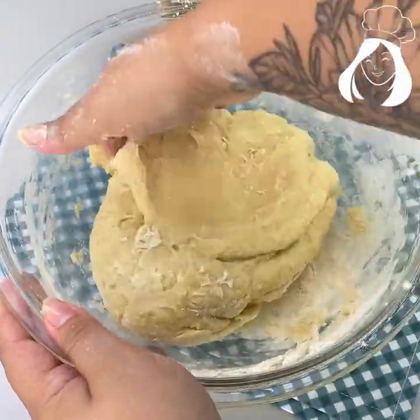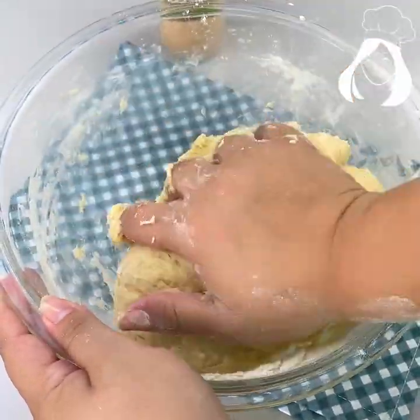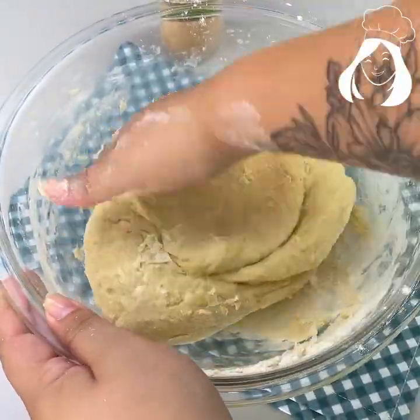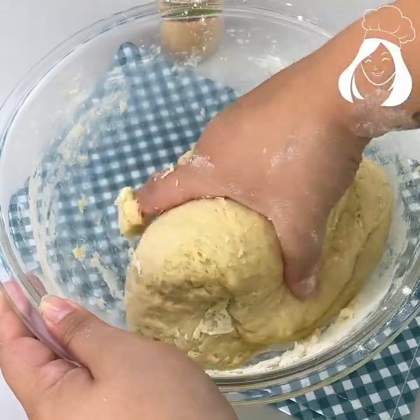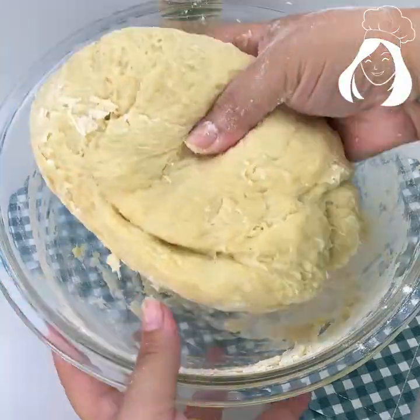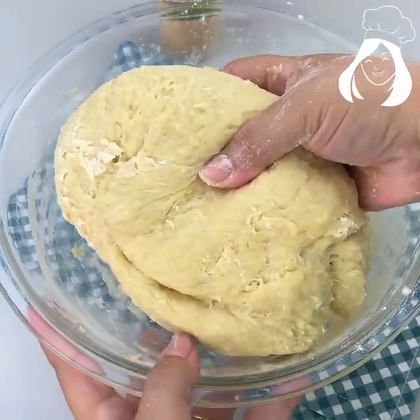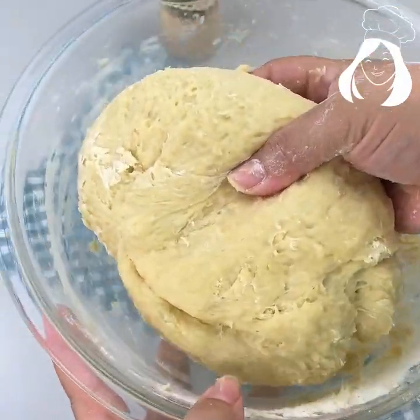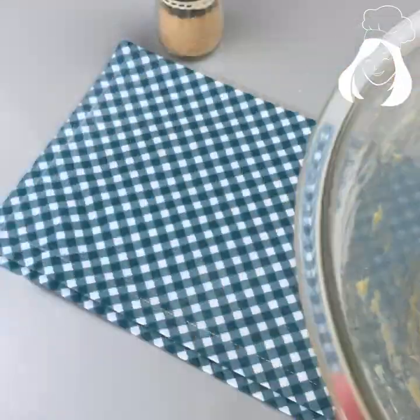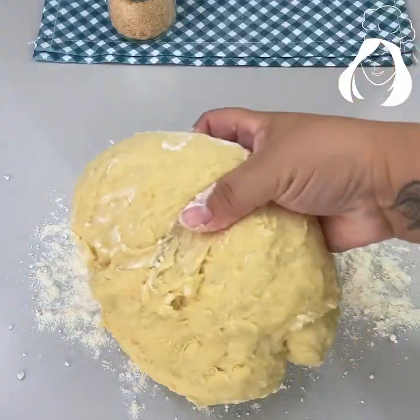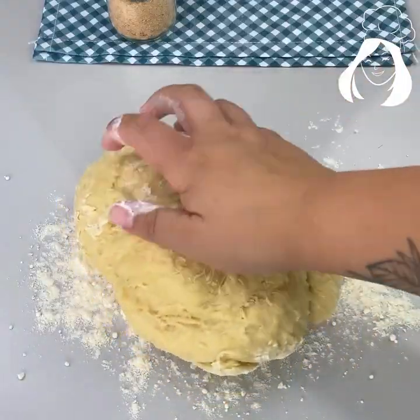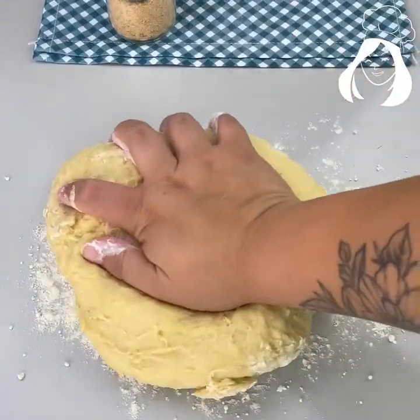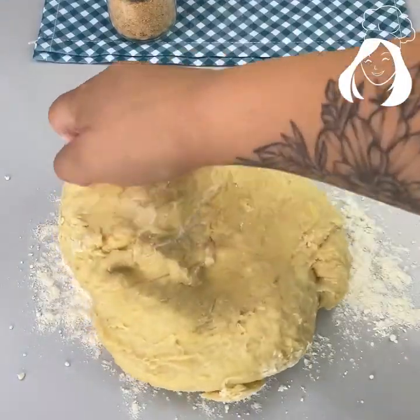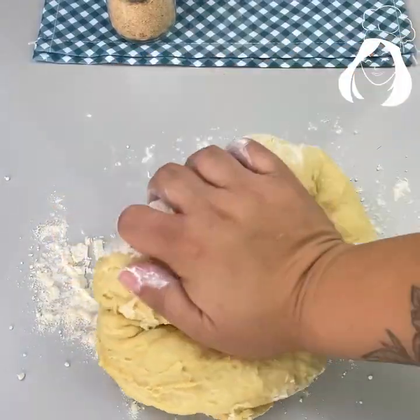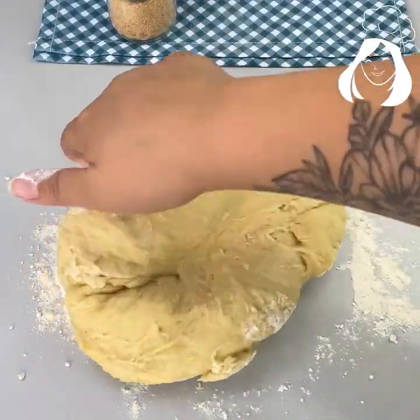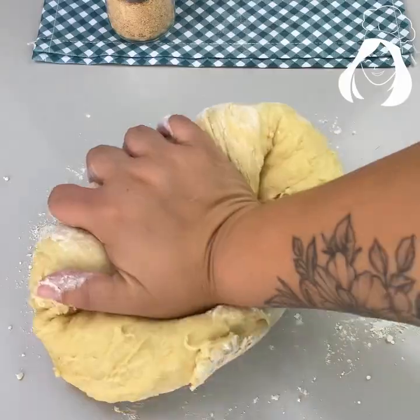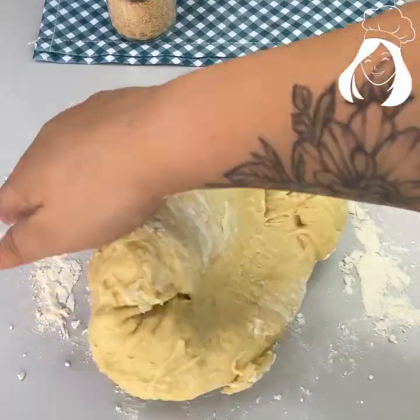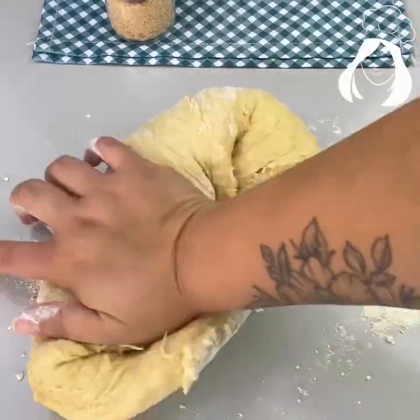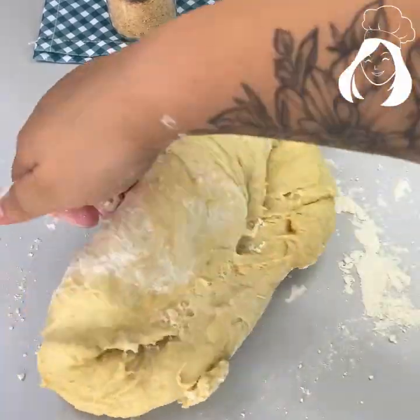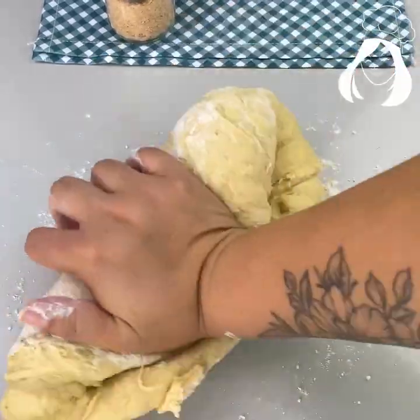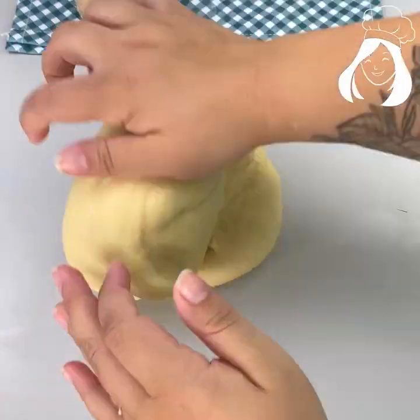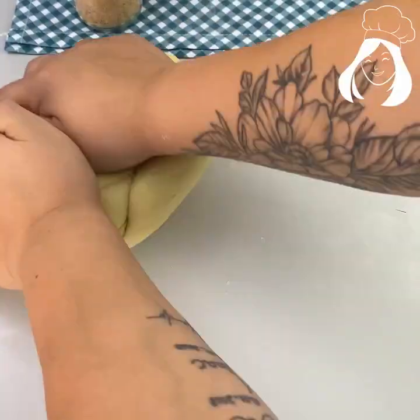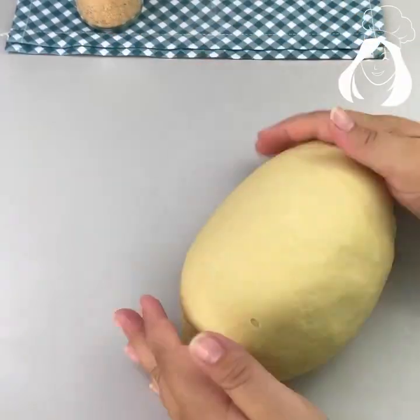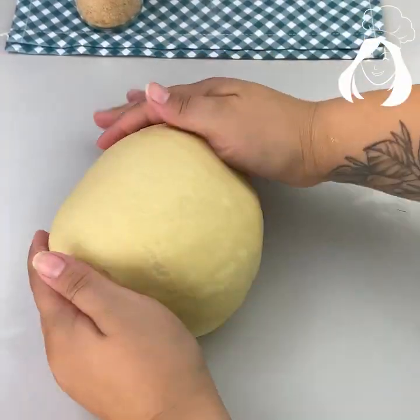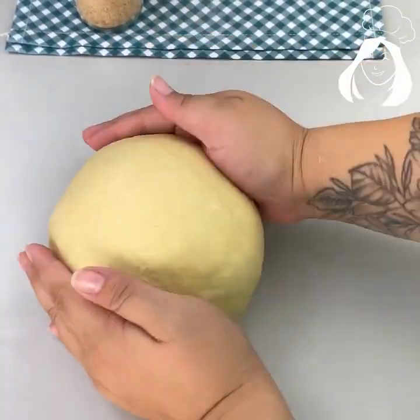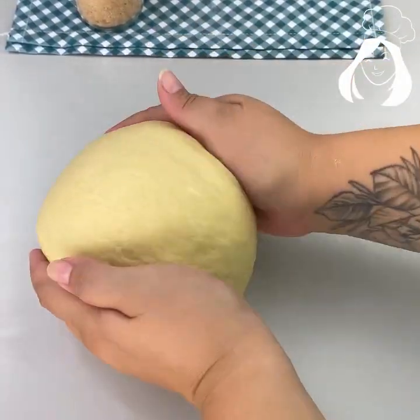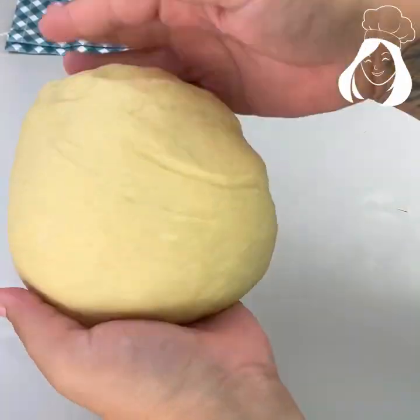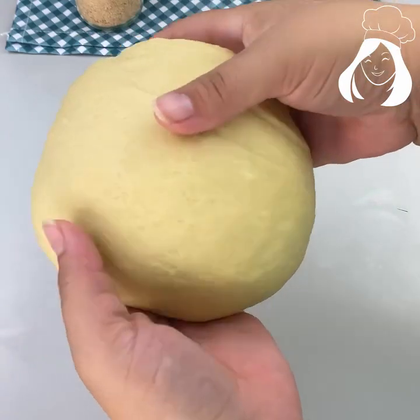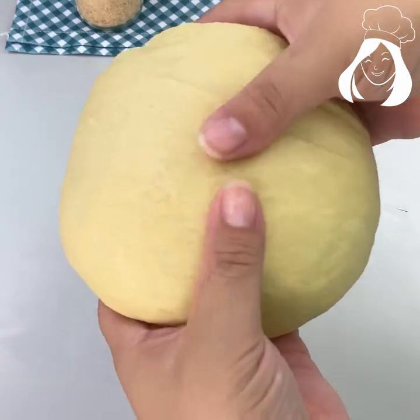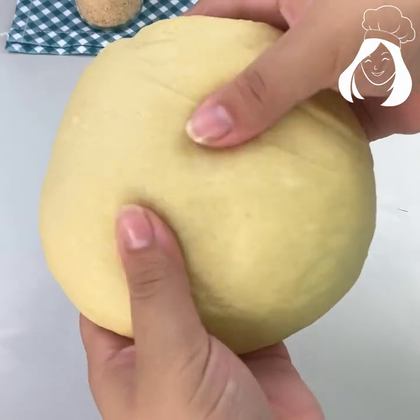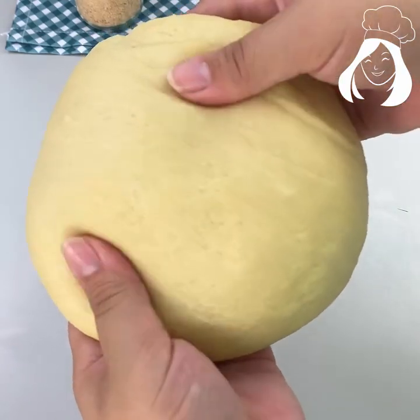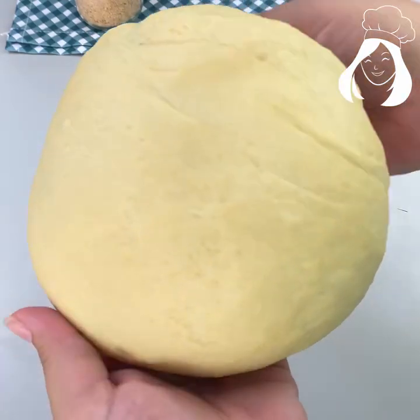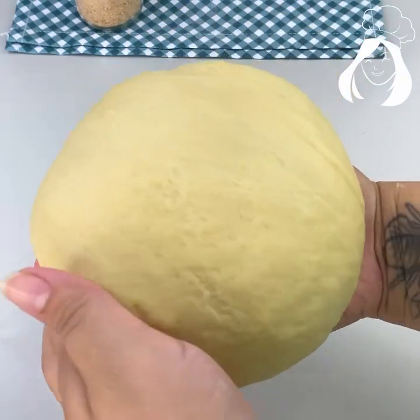Now let's put it on the counter to knead it a little bit more. Here I have more space so I can use all the flour. Mix it very well — look at it, super fluffy and smooth.